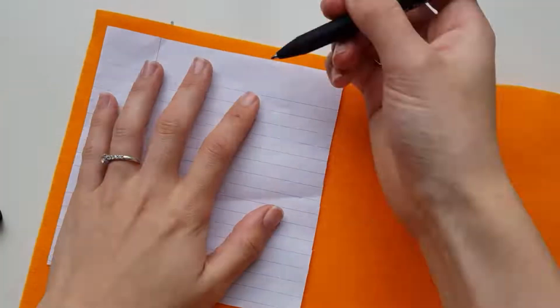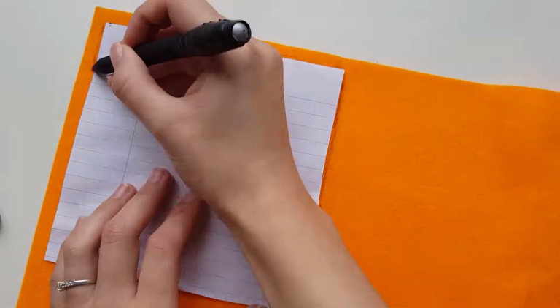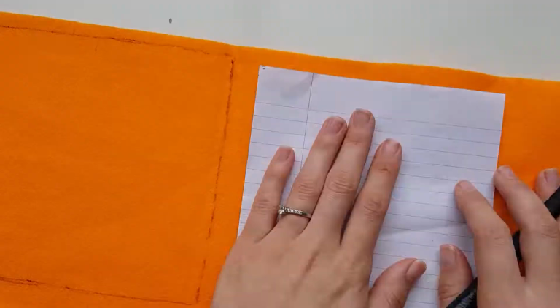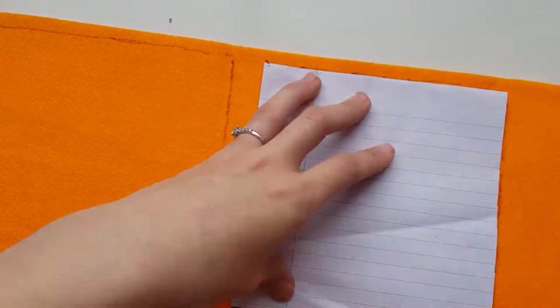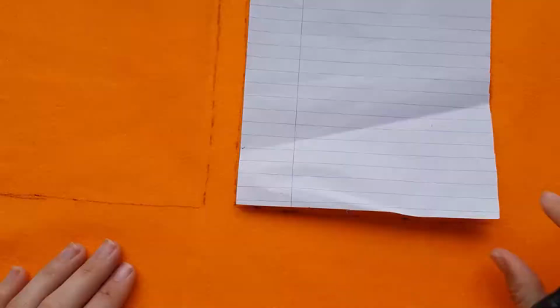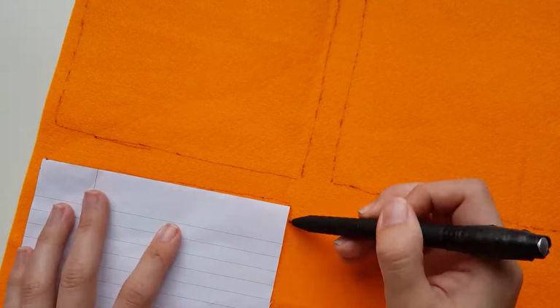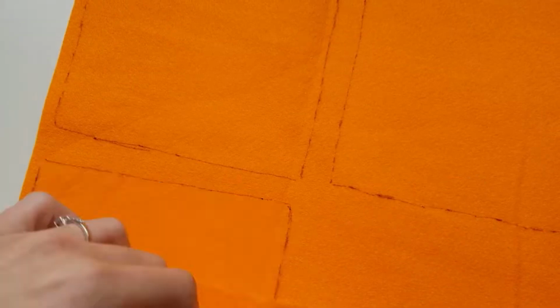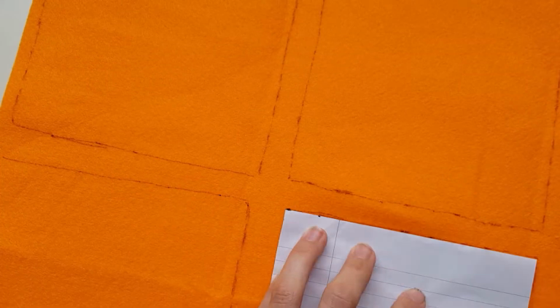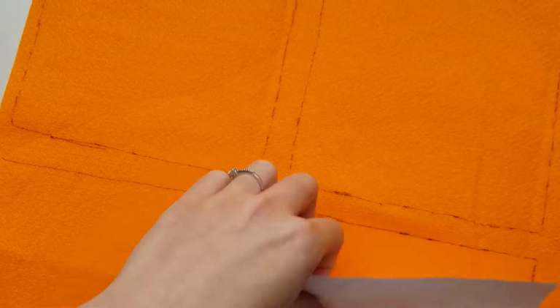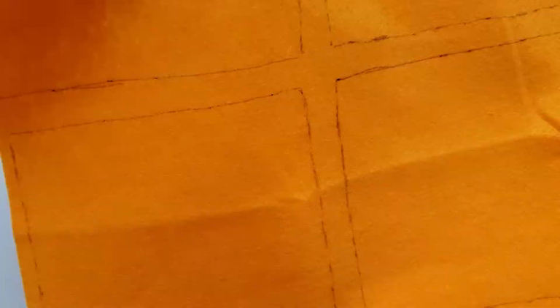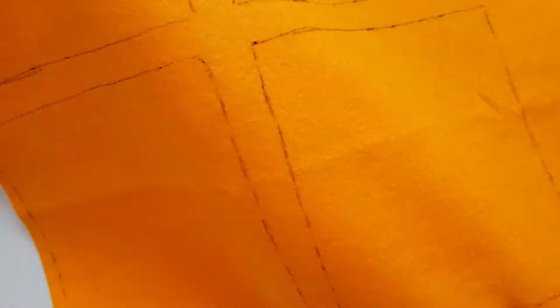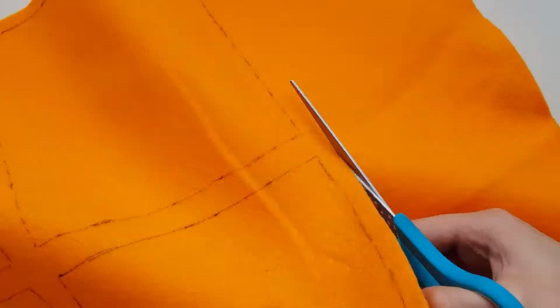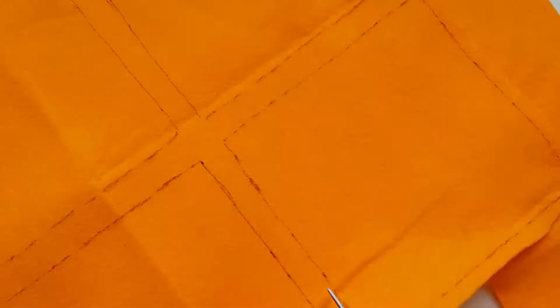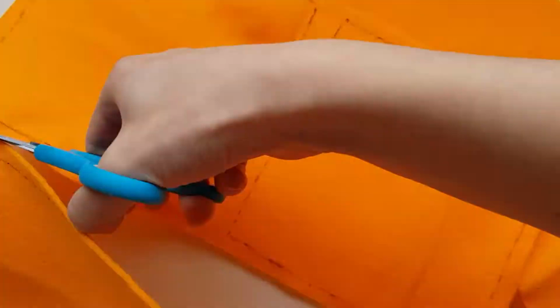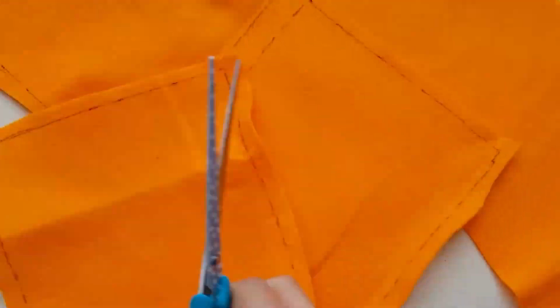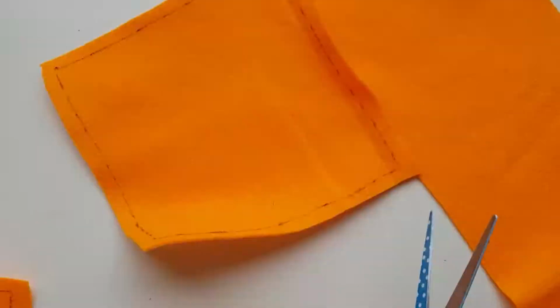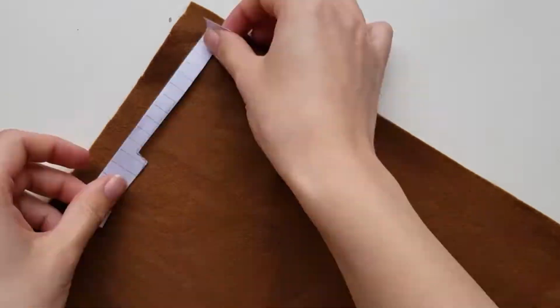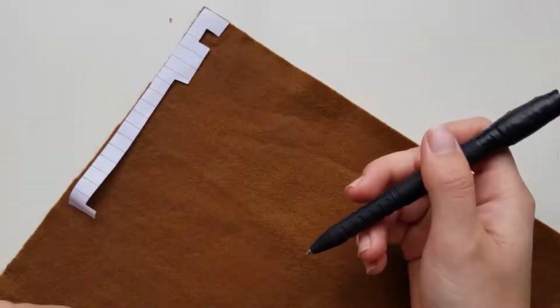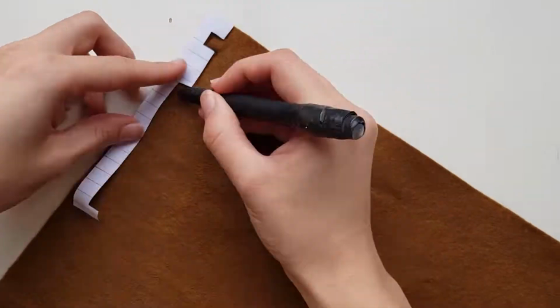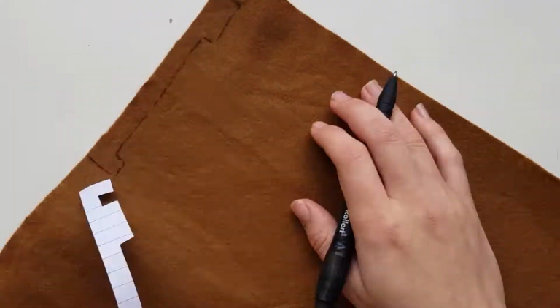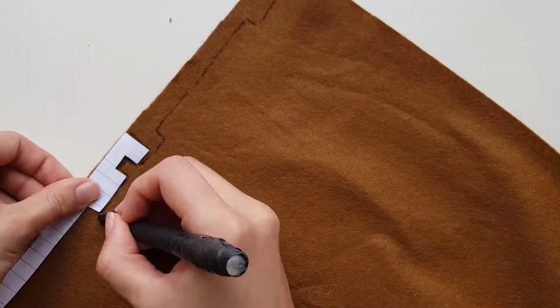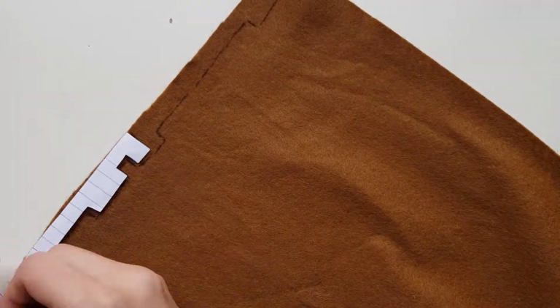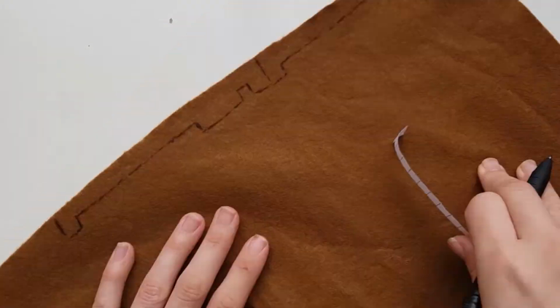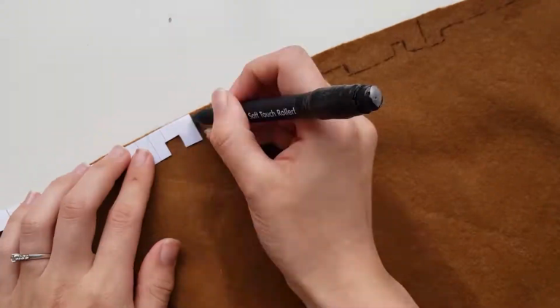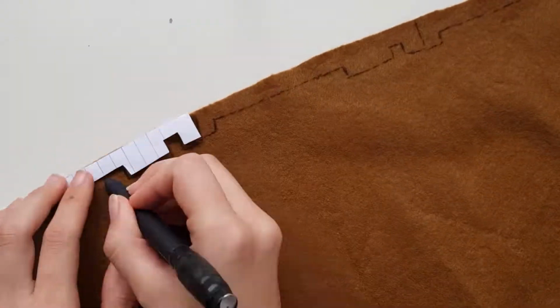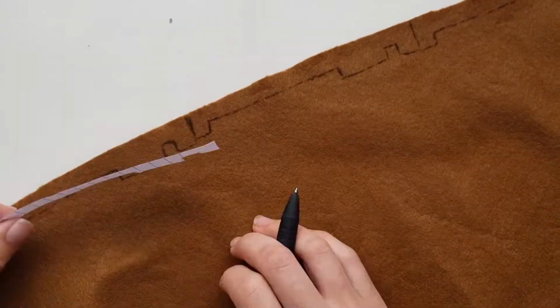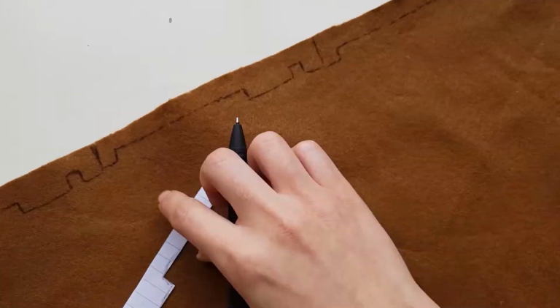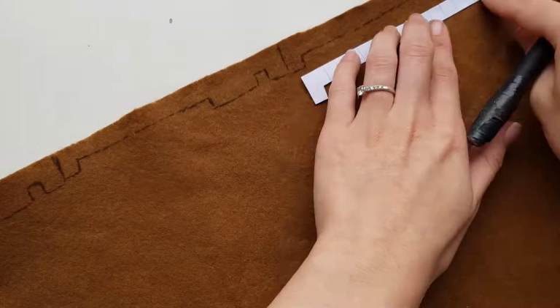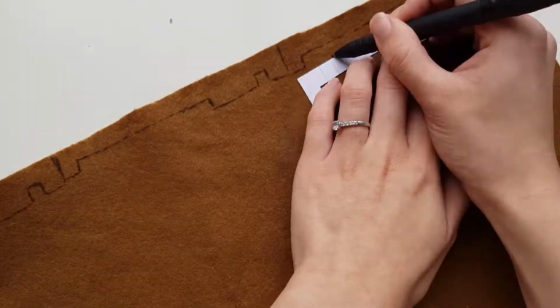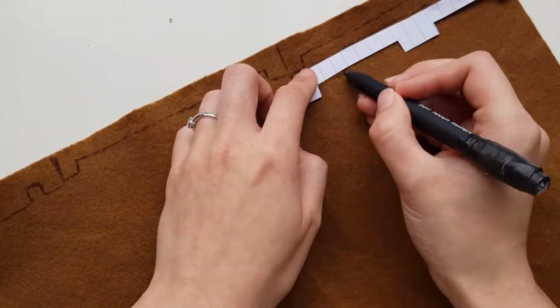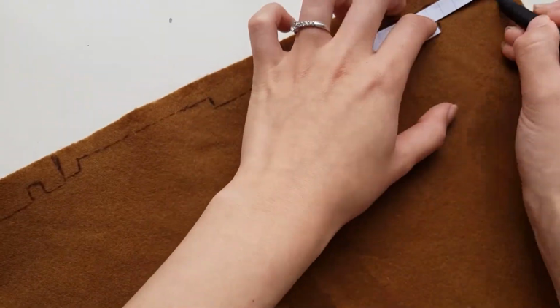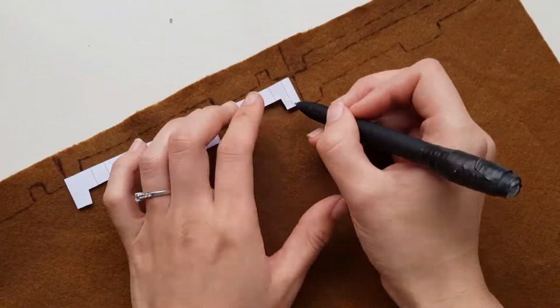First, cut everything out in the allocated colours on the pattern. Follow the key and I recommend separating the parts into small piles to keep yourself organised and to not confuse what goes where.